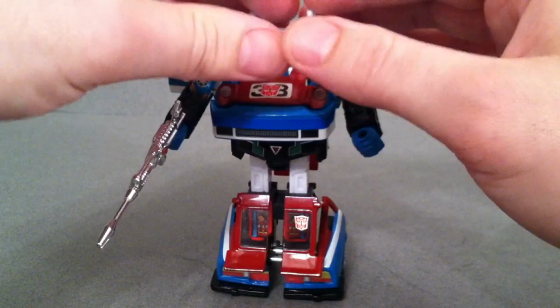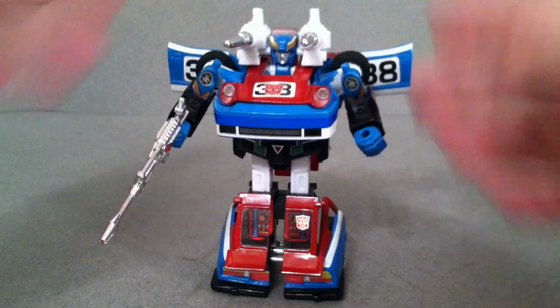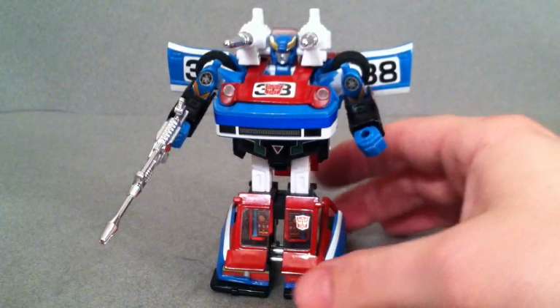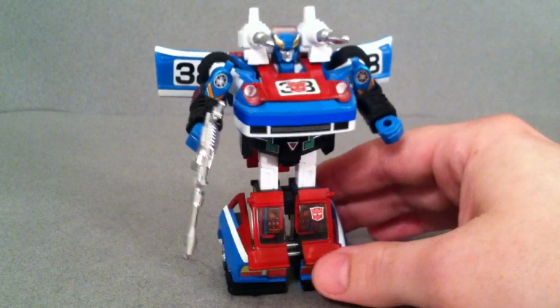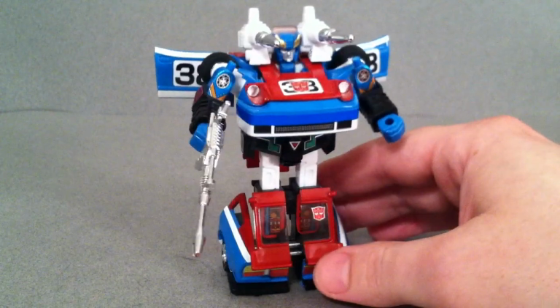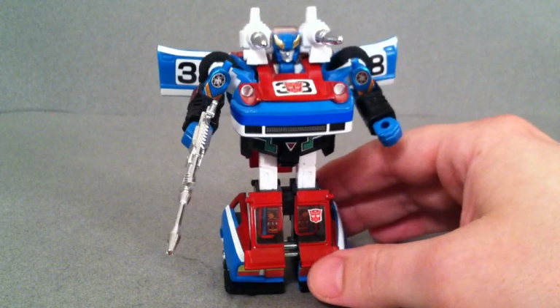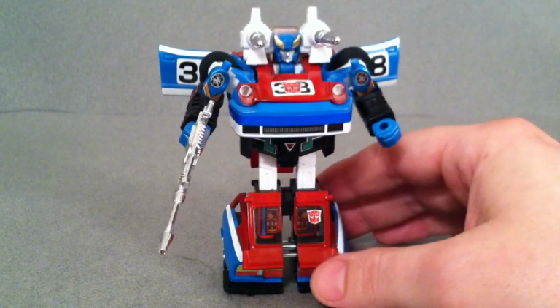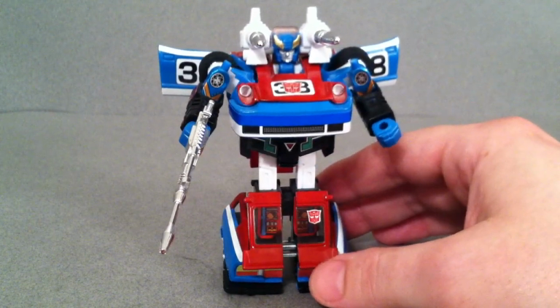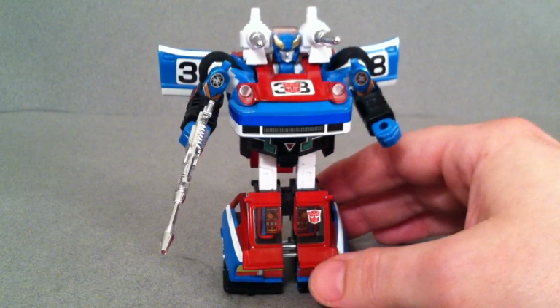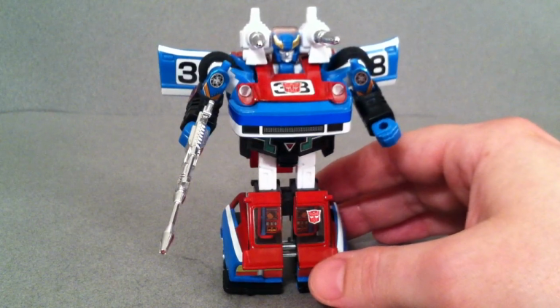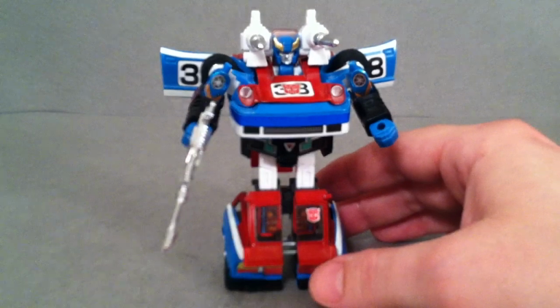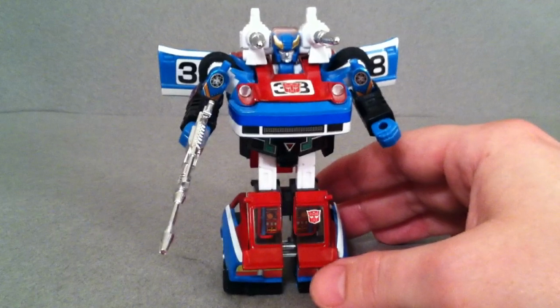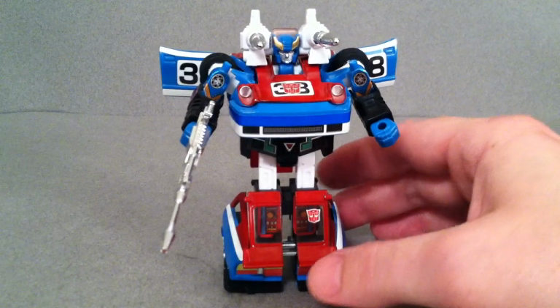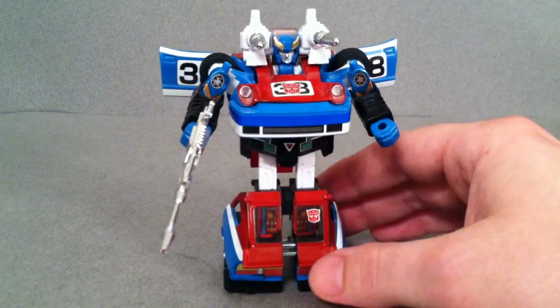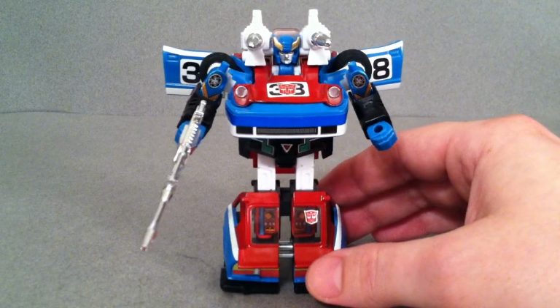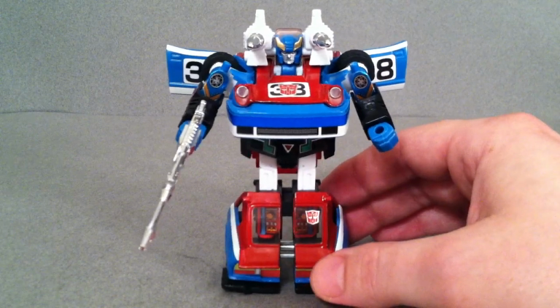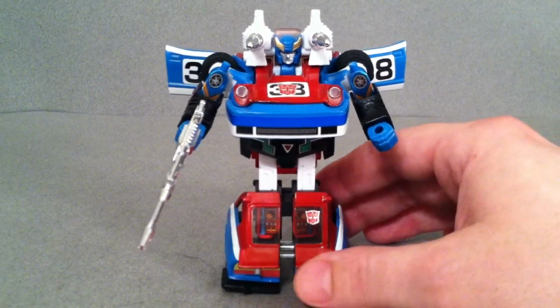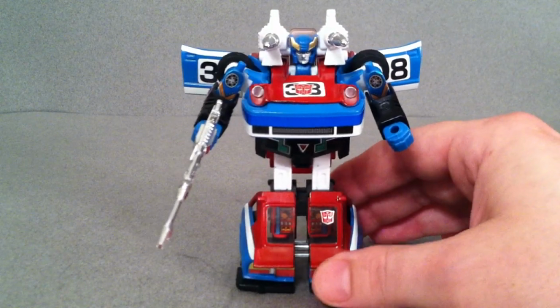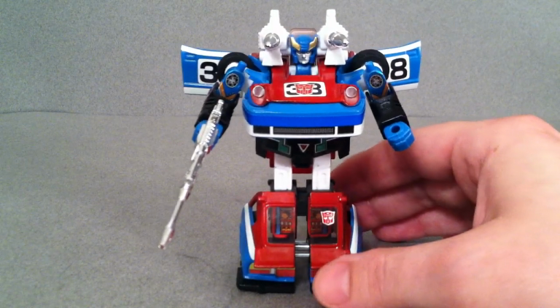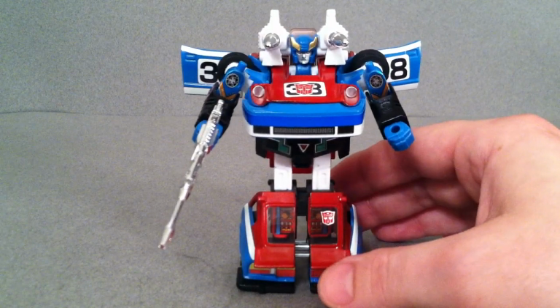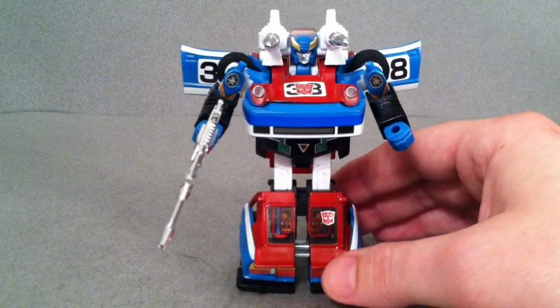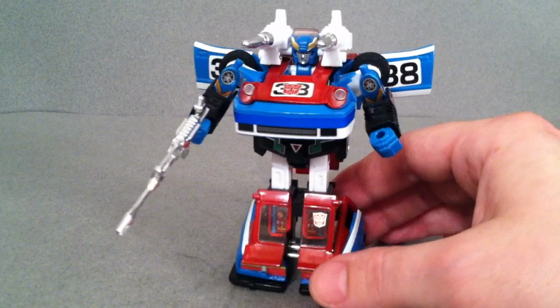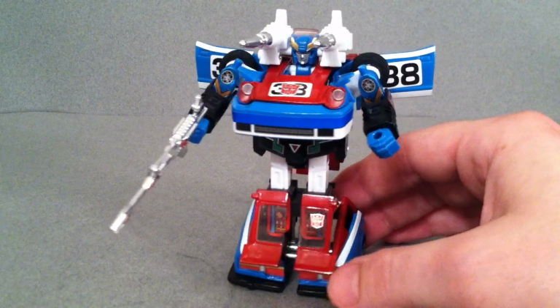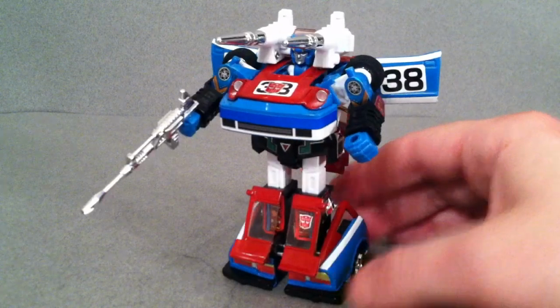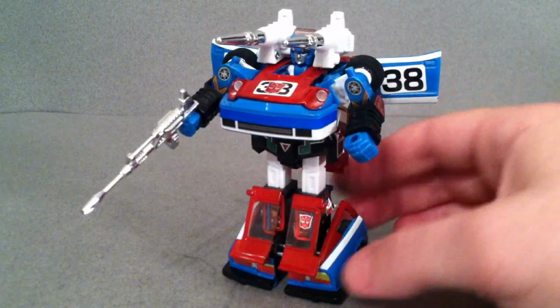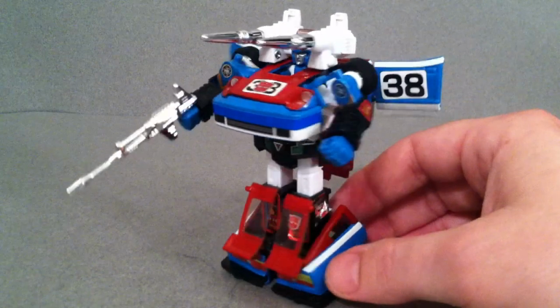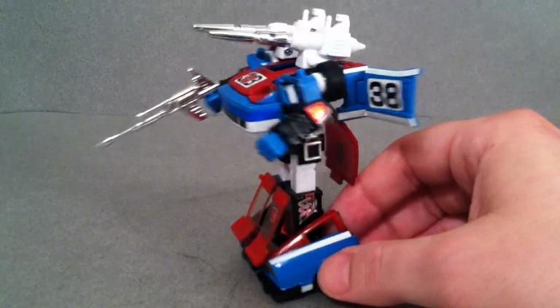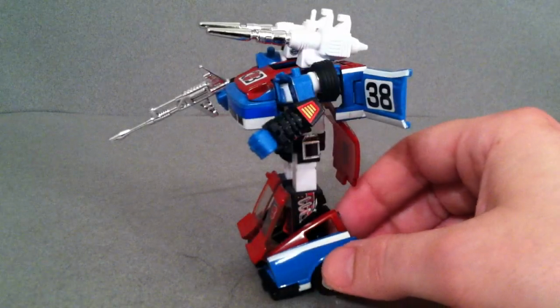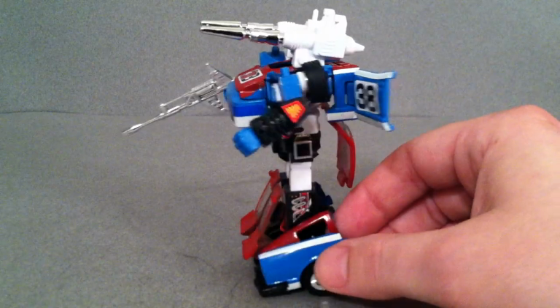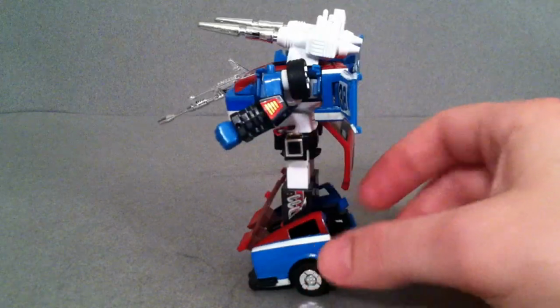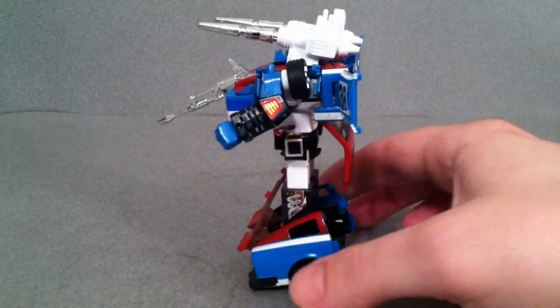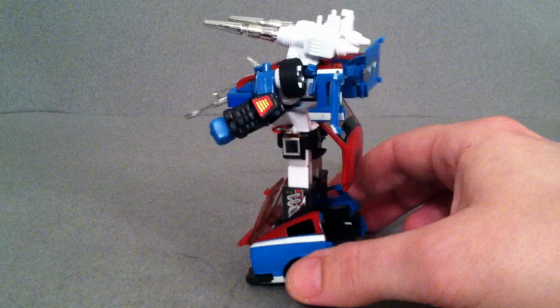Kind of like Mirage could turn invisible and stuff like that. I always thought it was cool that some of the Autobots had extra powers — you also had Hound as well that had an extra power. So I'll give you guys a nice 360 of this guy.